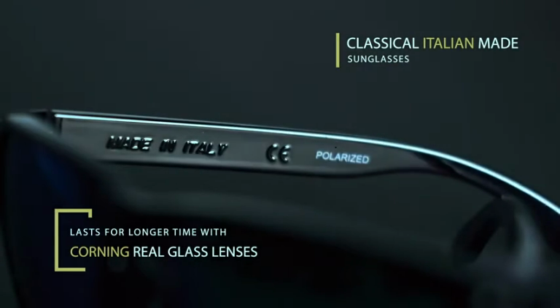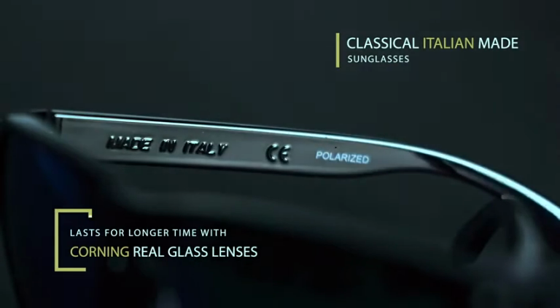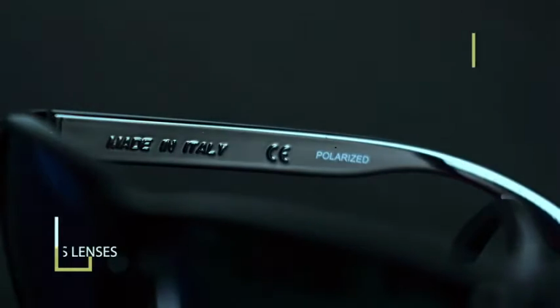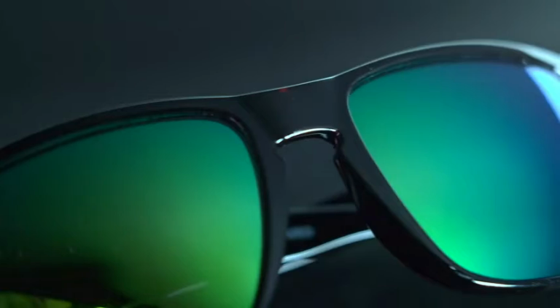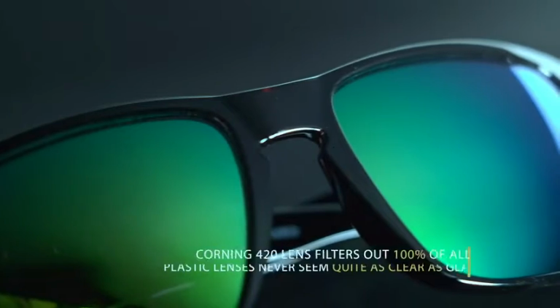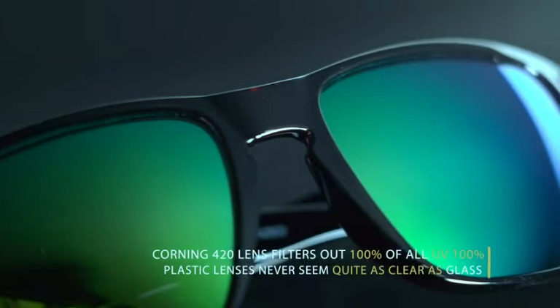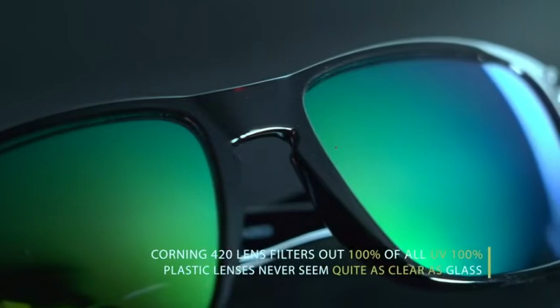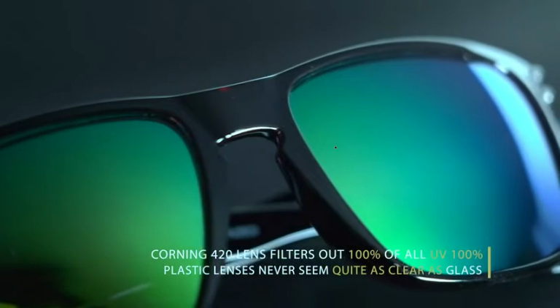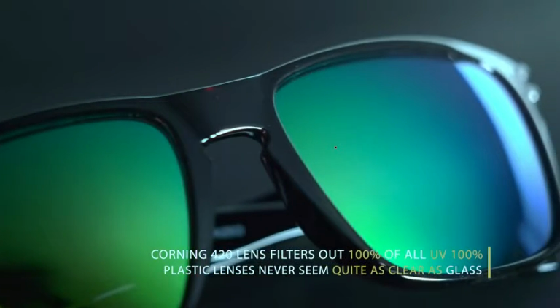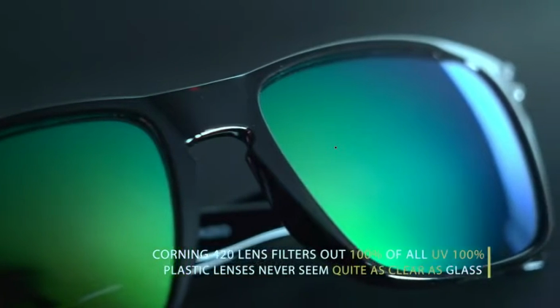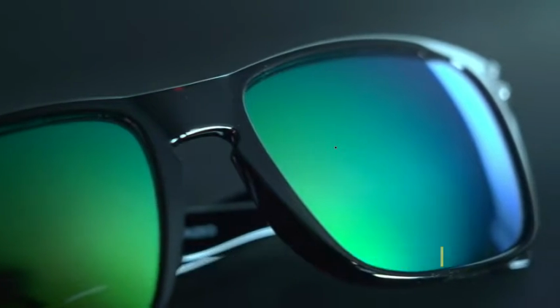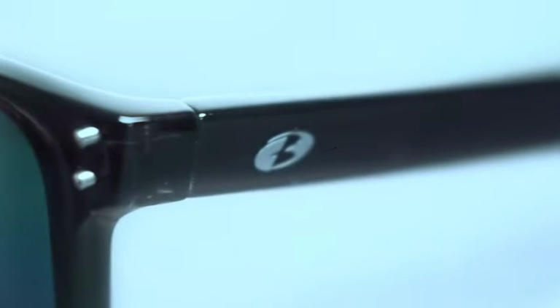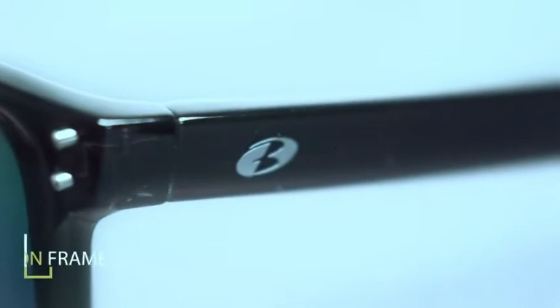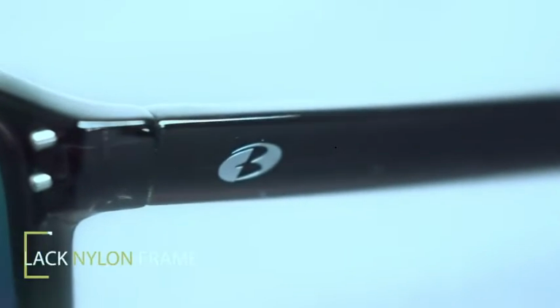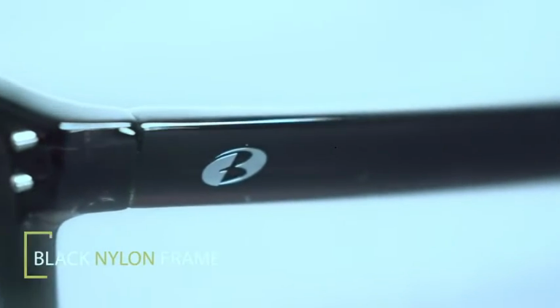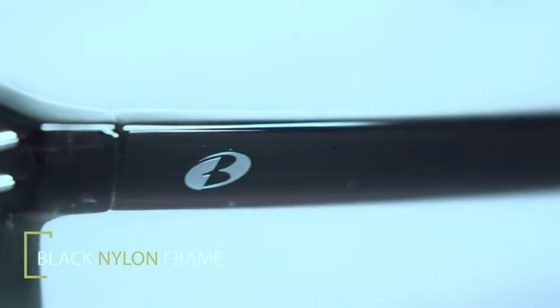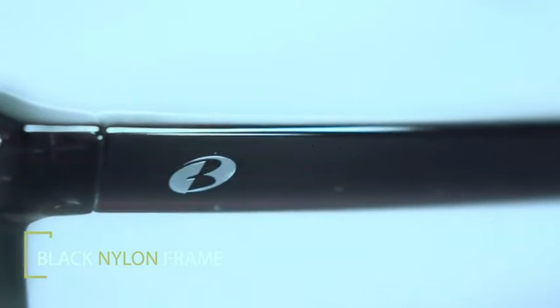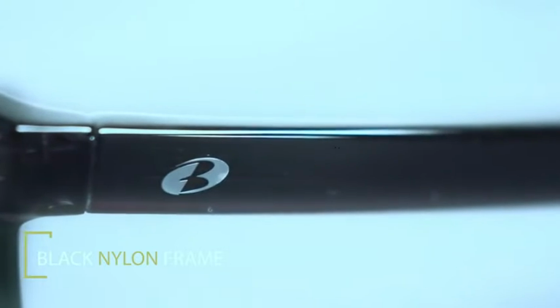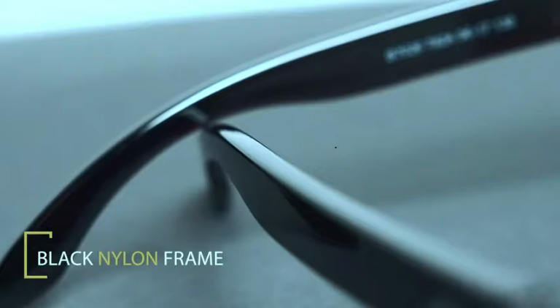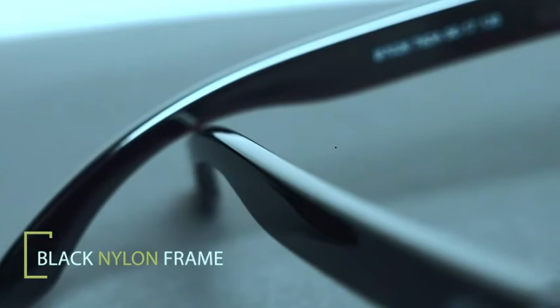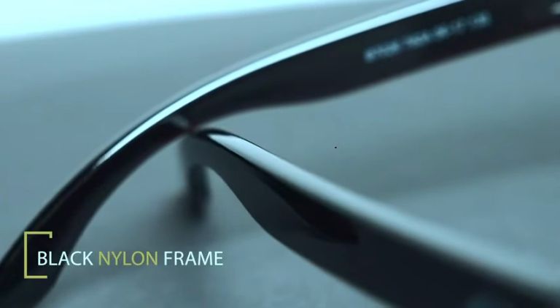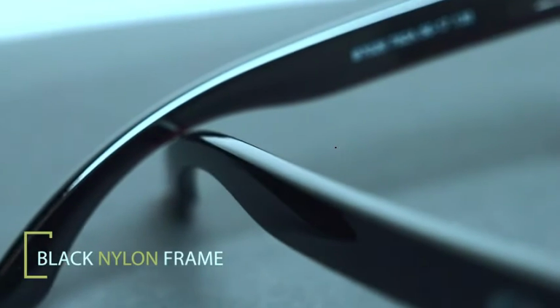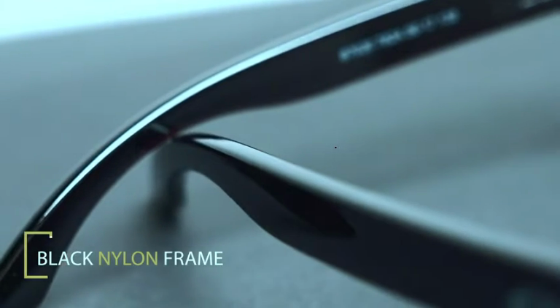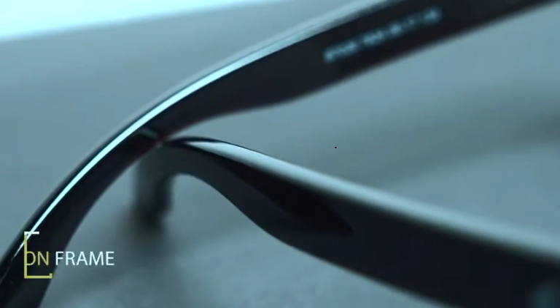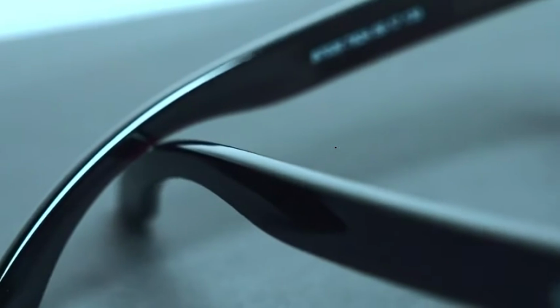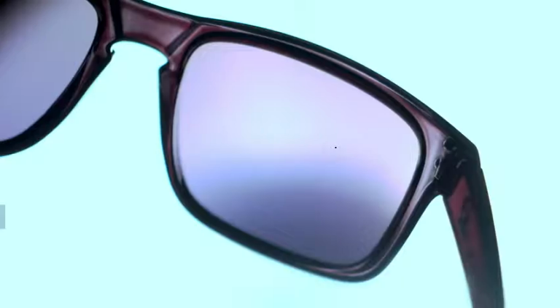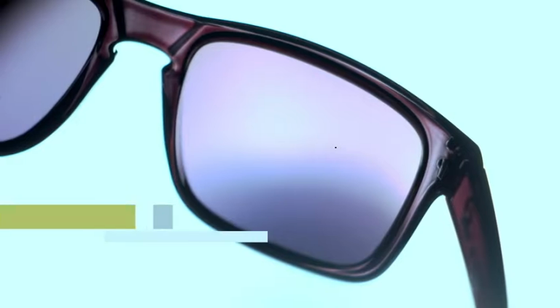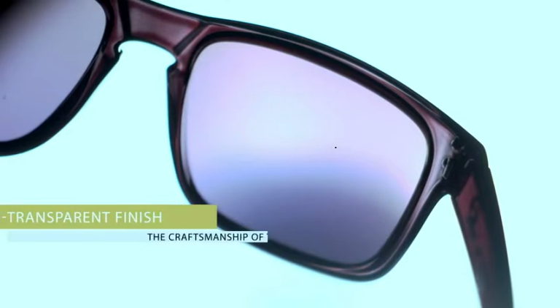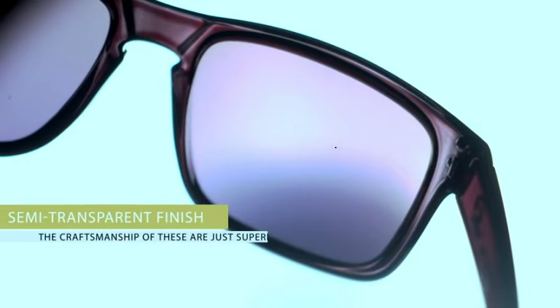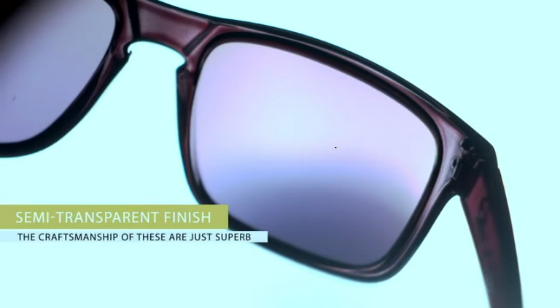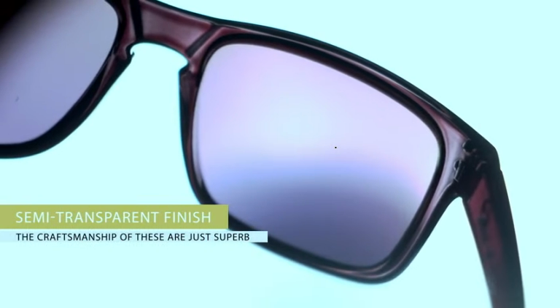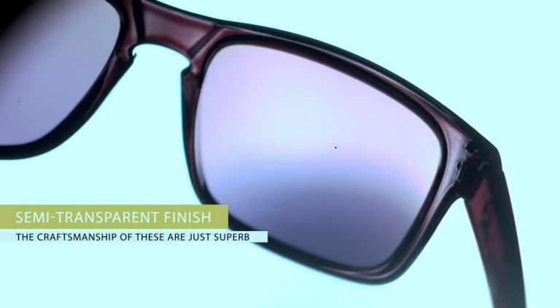It's made with Corning real glass and a black nylon frame. It filters out 100% of all UV, with ultra precise color tuning for any environment.